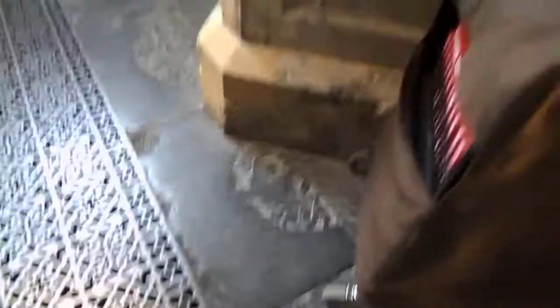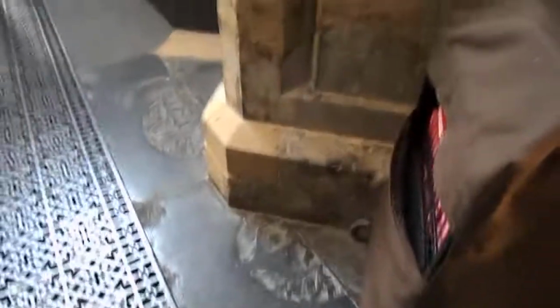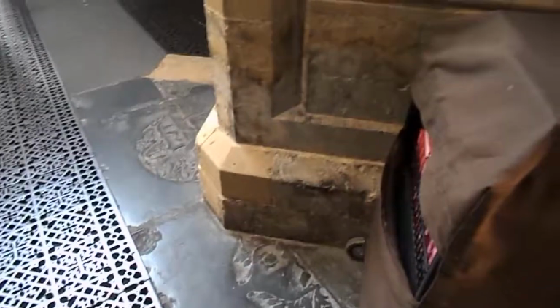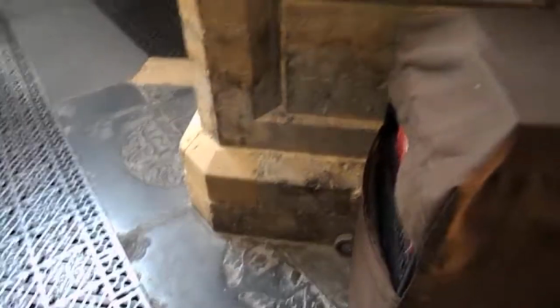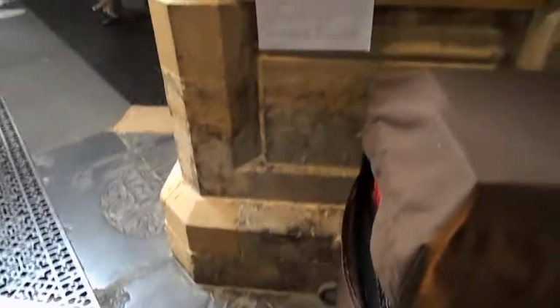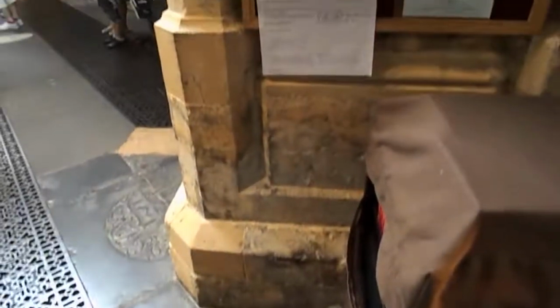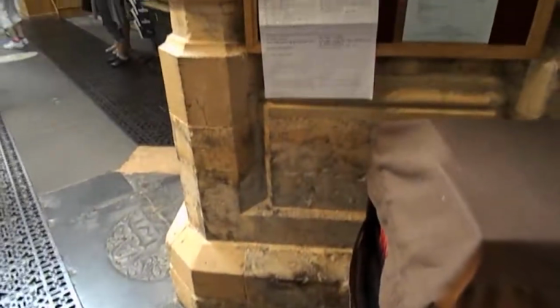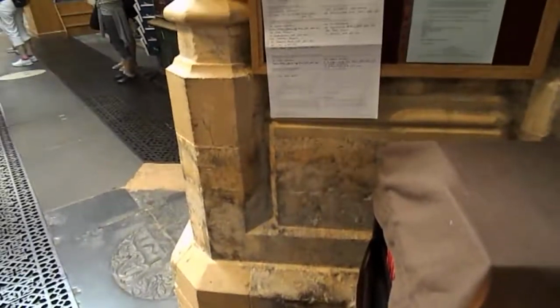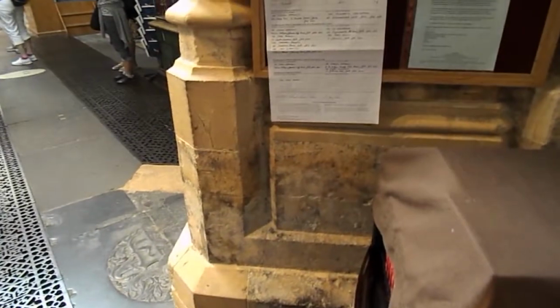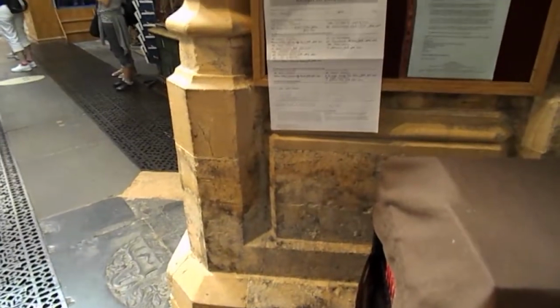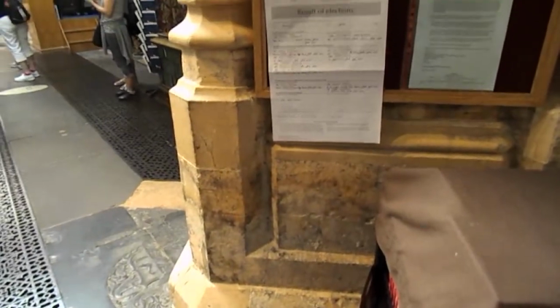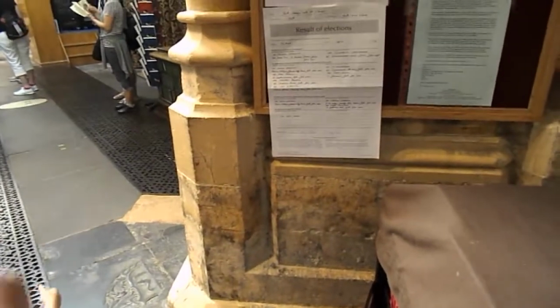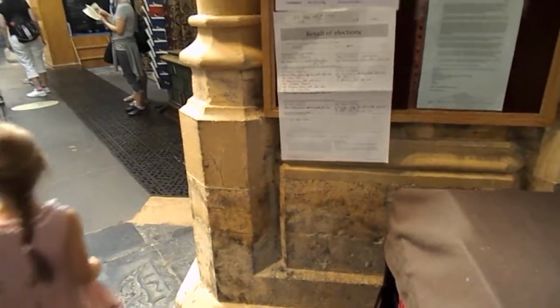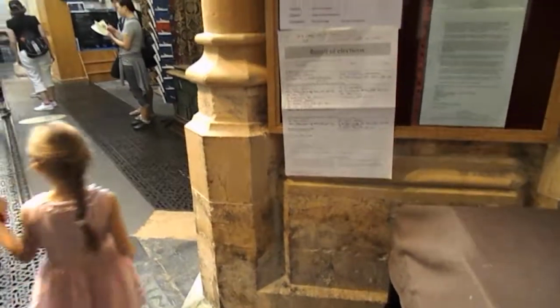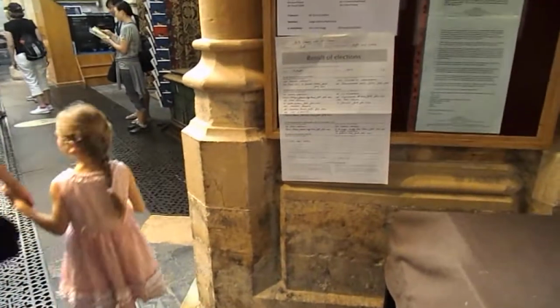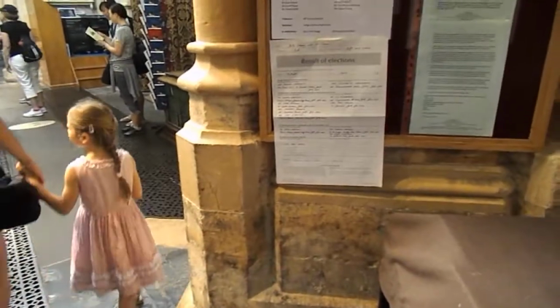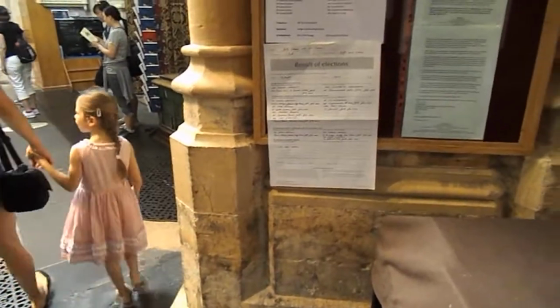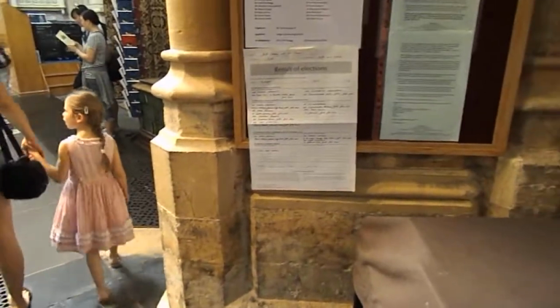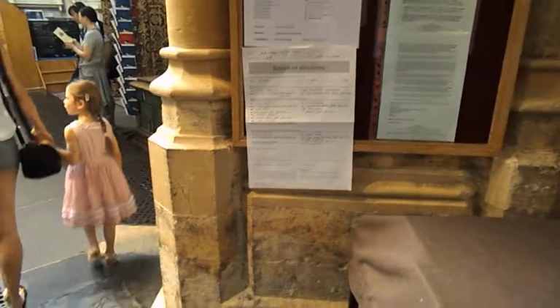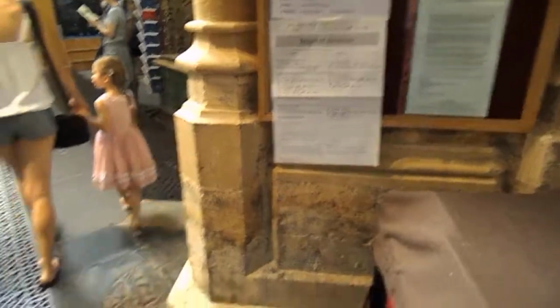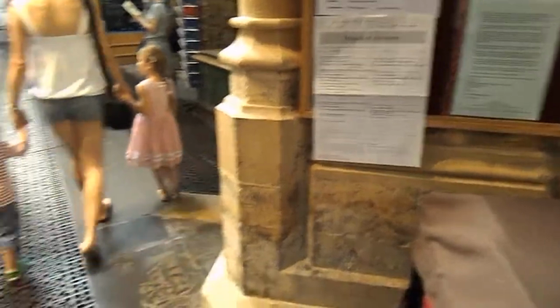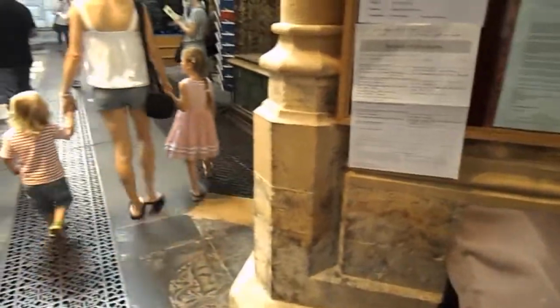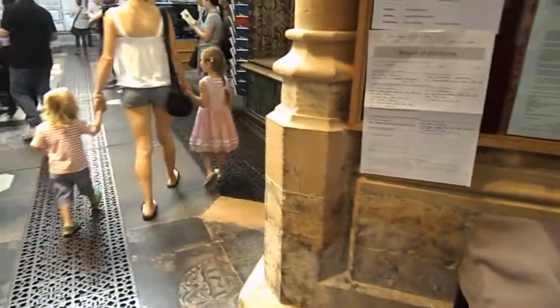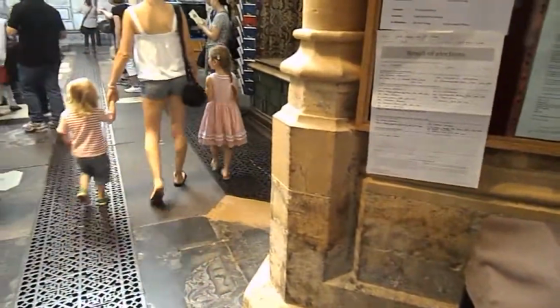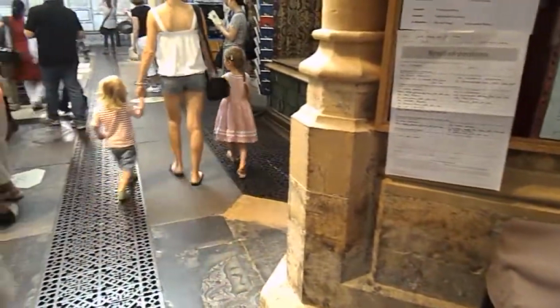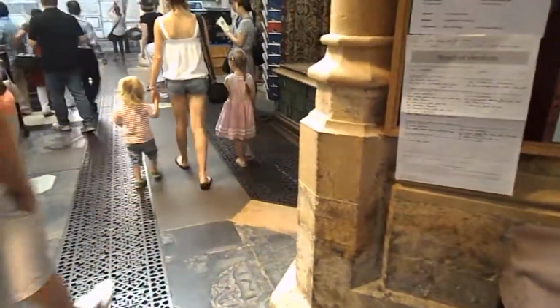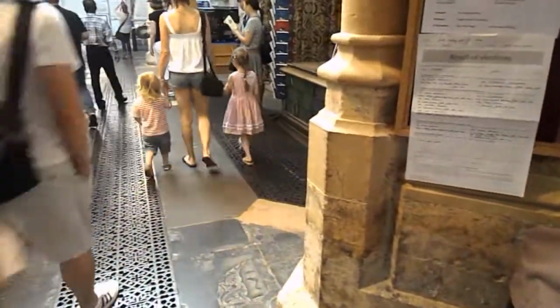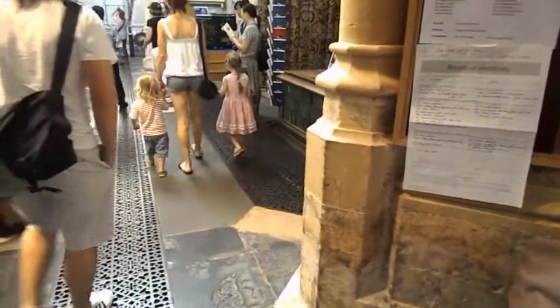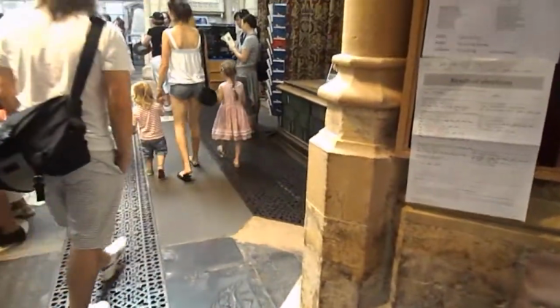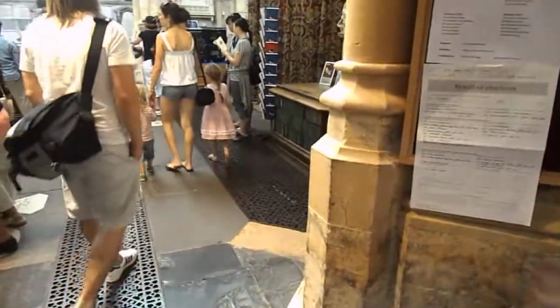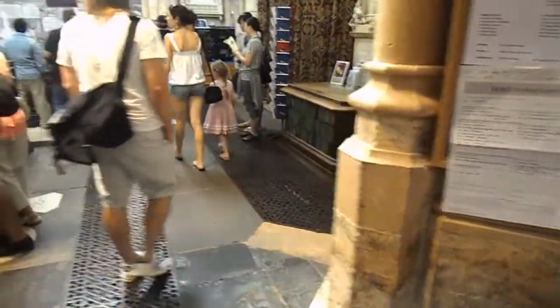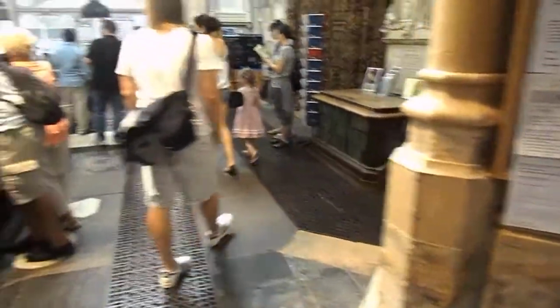Okay, we're inside of the Abbey. I'm talking really quietly because I don't want to interrupt anybody. I'm just going to zoom the camera around a little bit and then I'm going to turn it off.